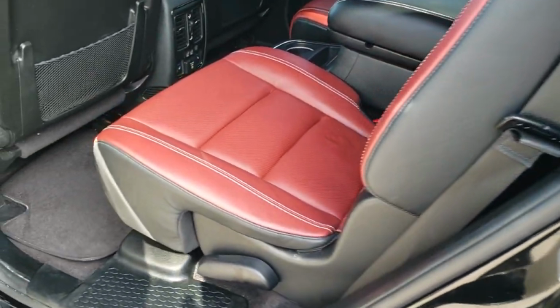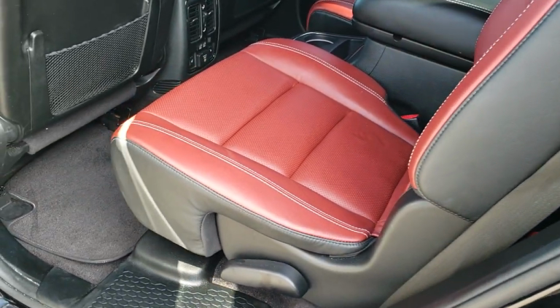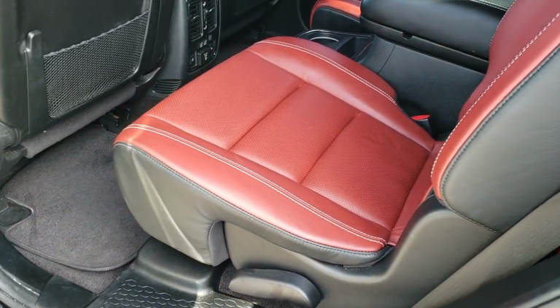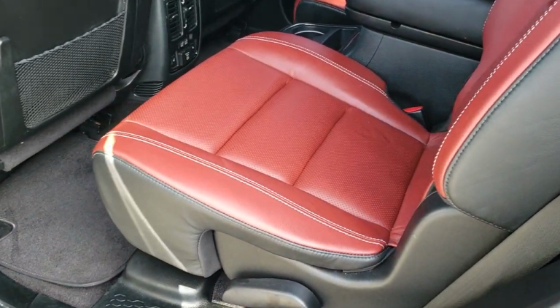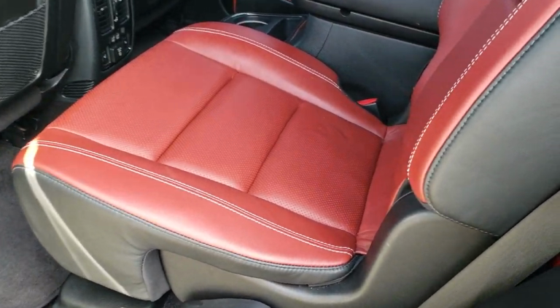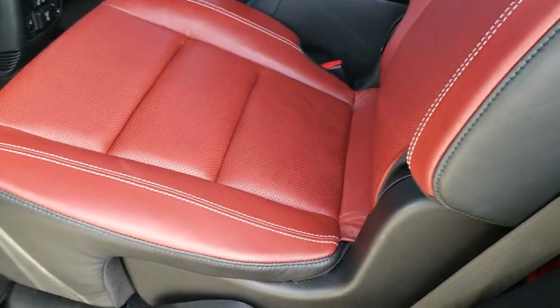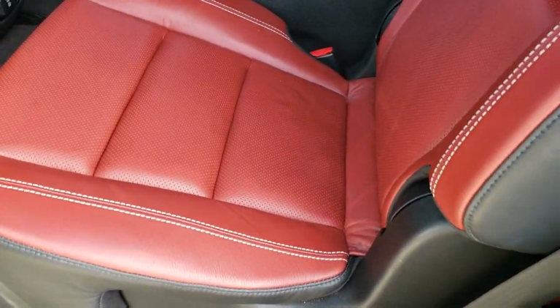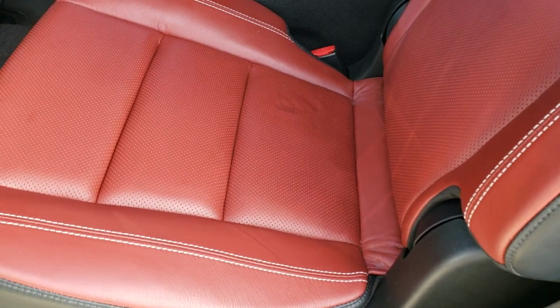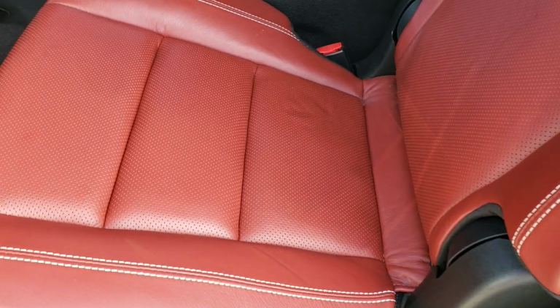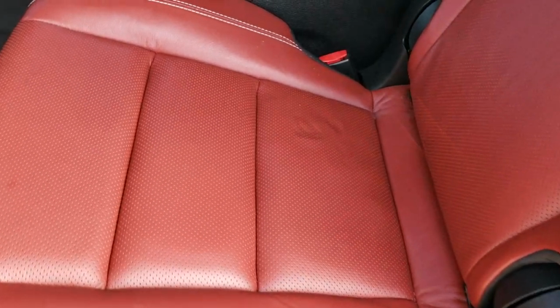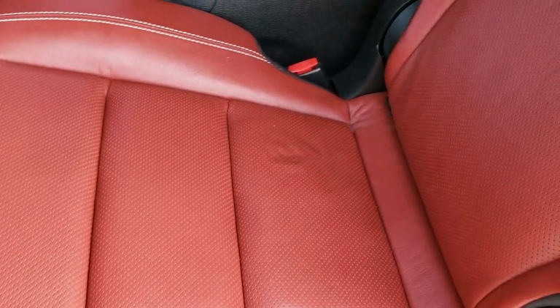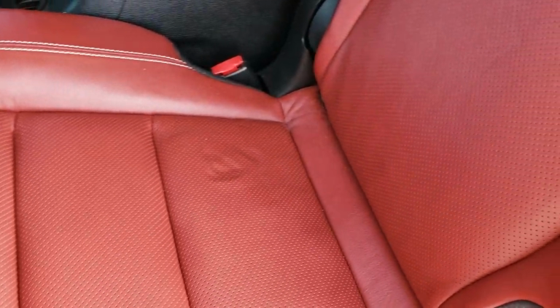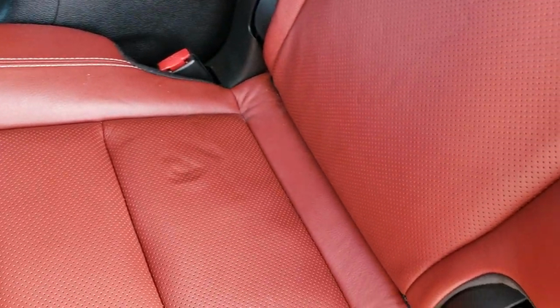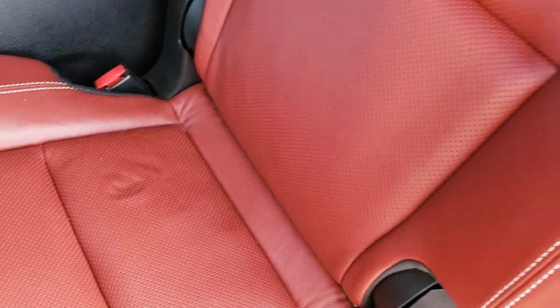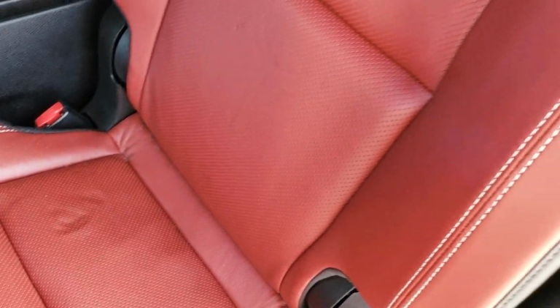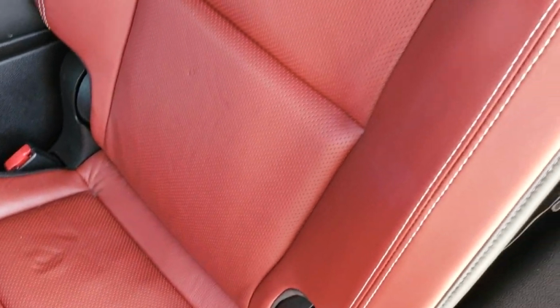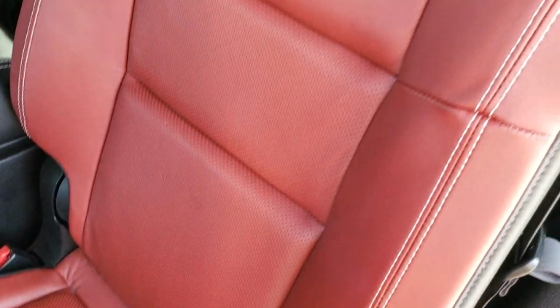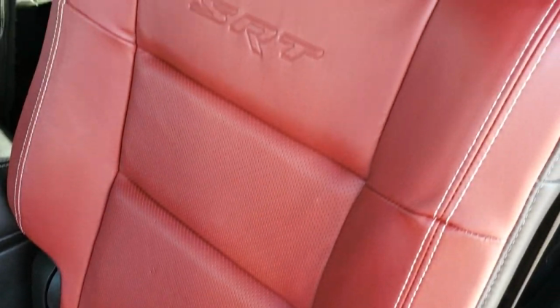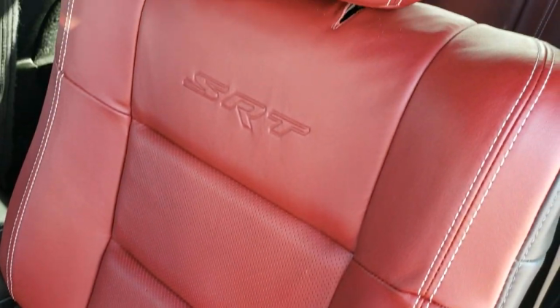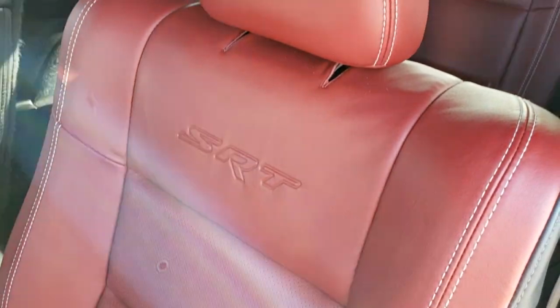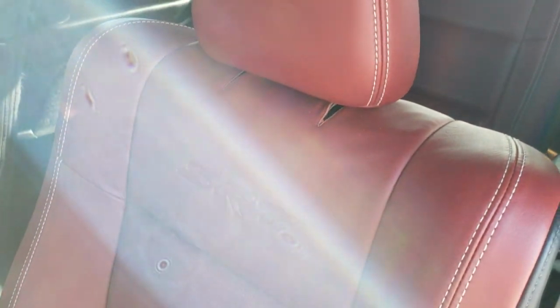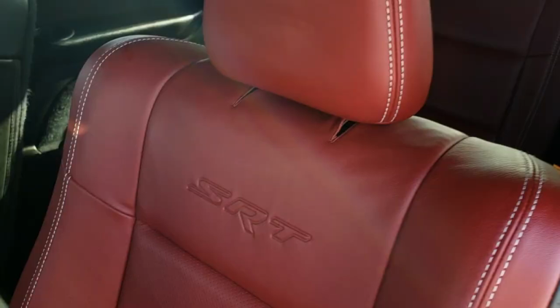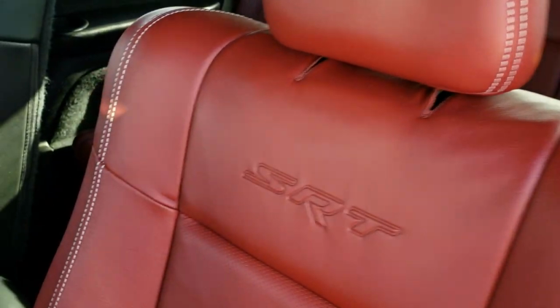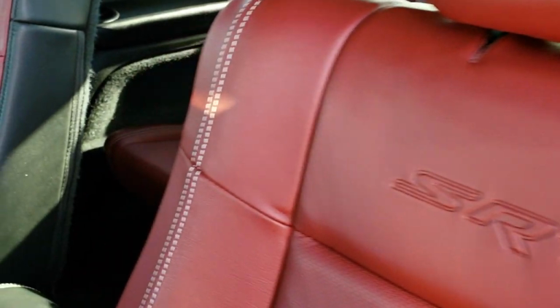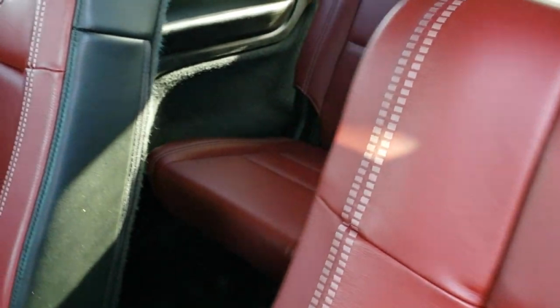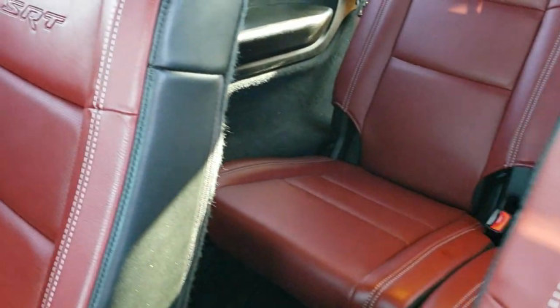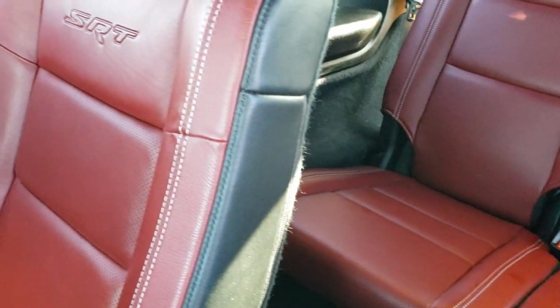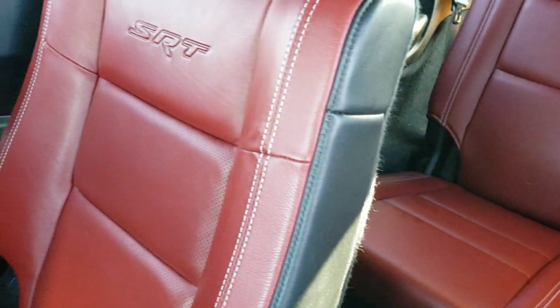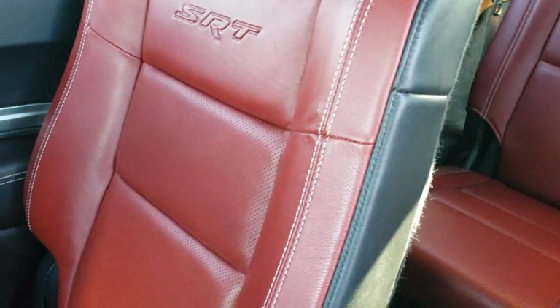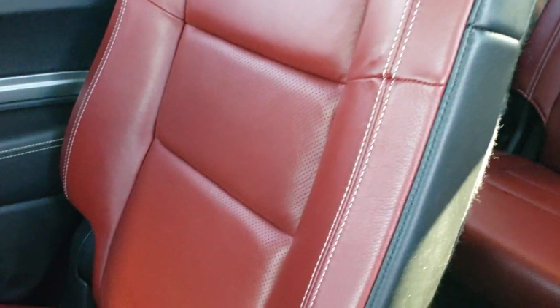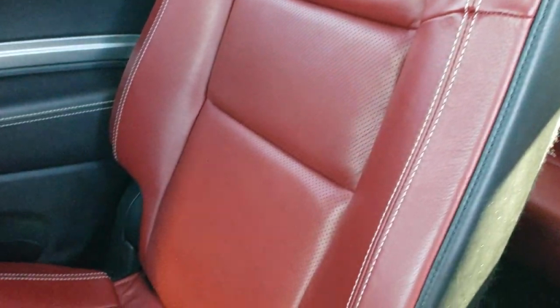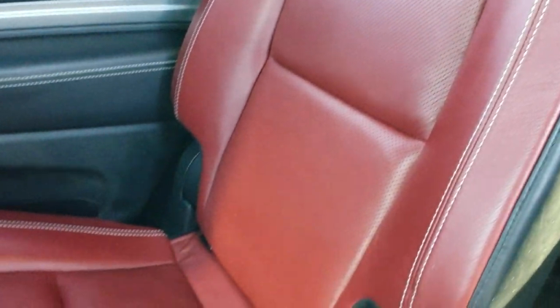It has the second row heated quad seating and the latch child safety system. No rips or tears on those seats — very, very clean.